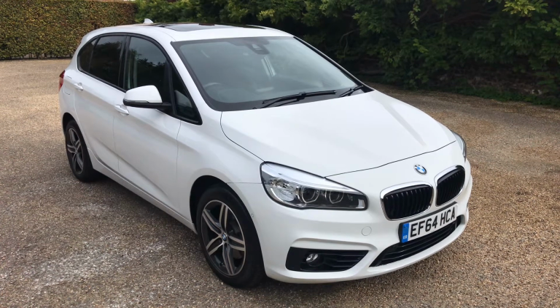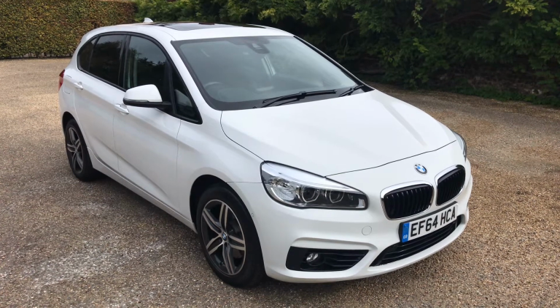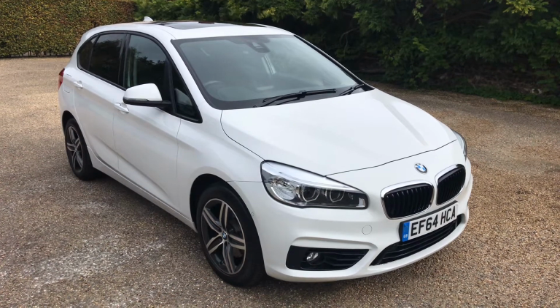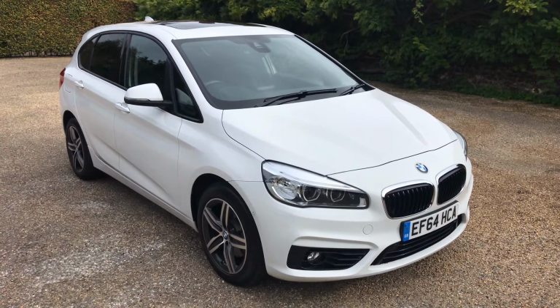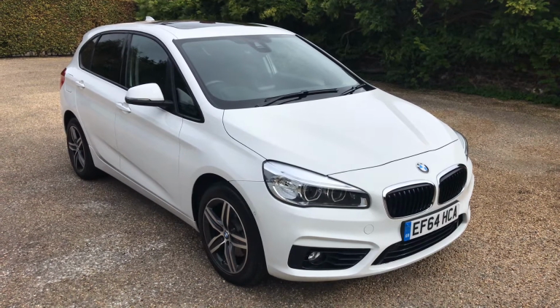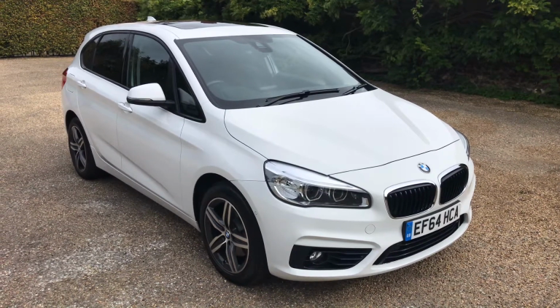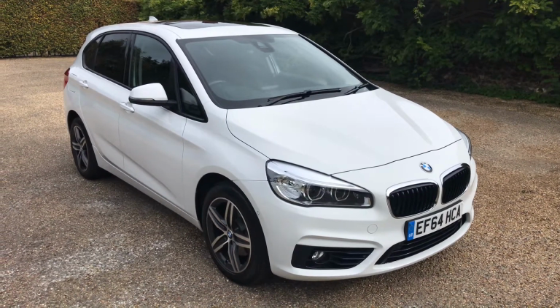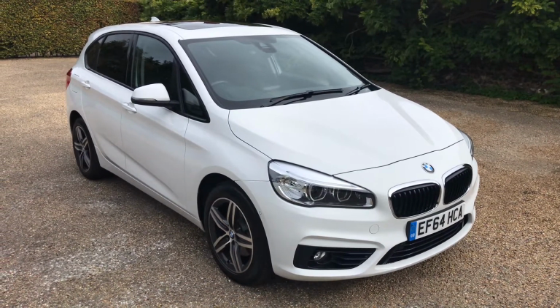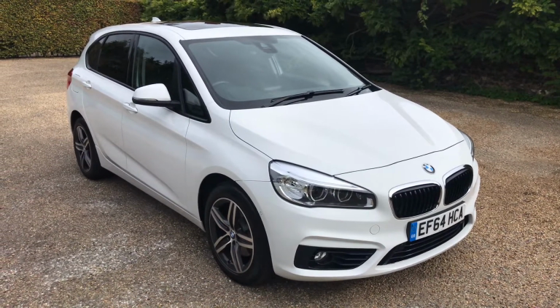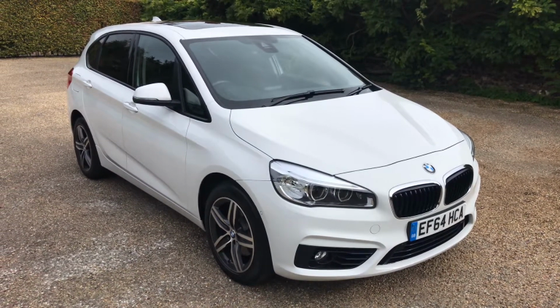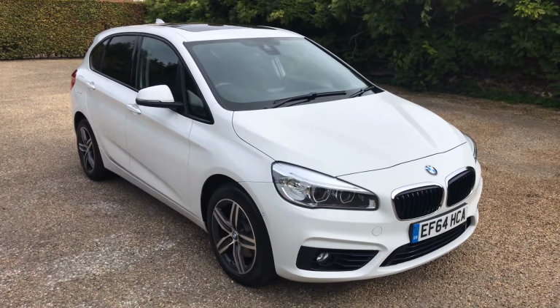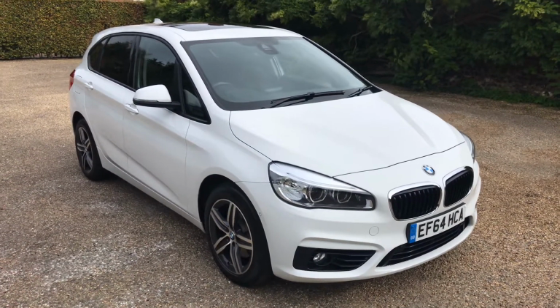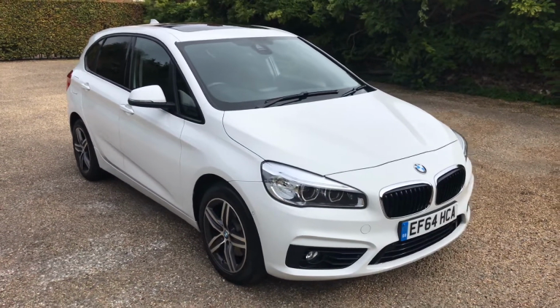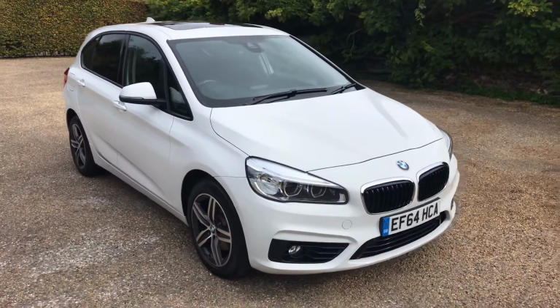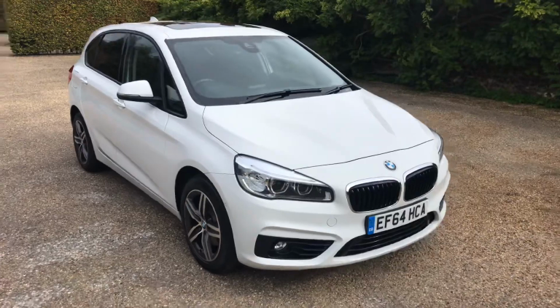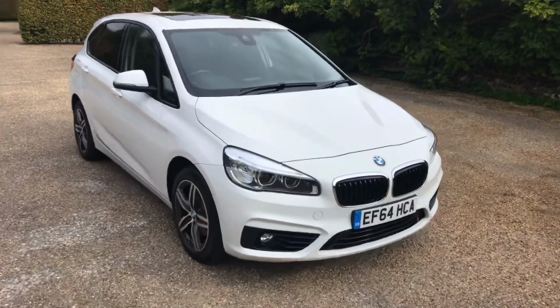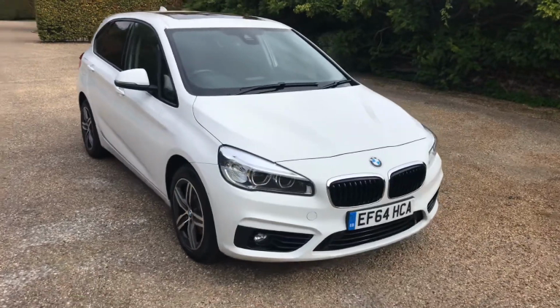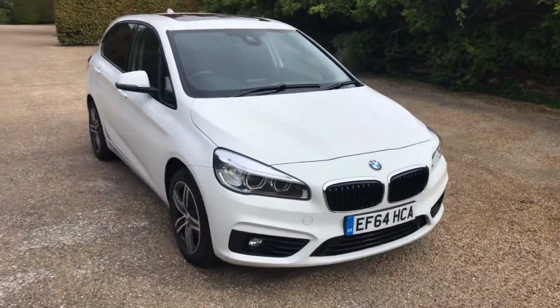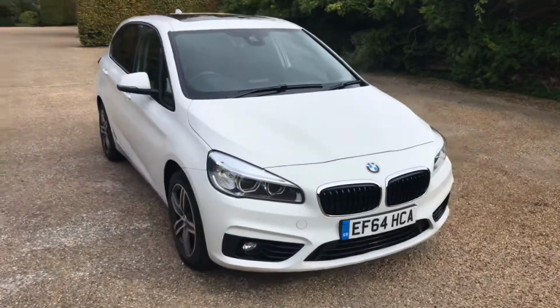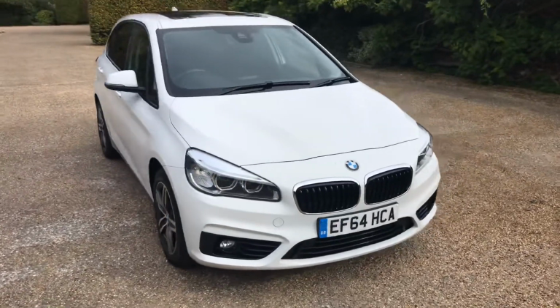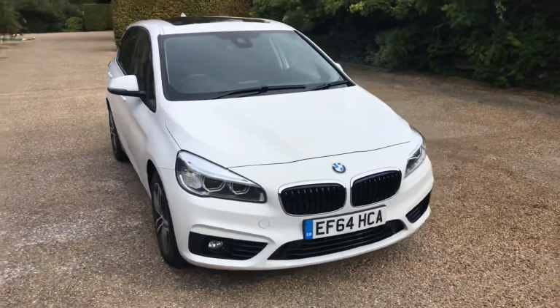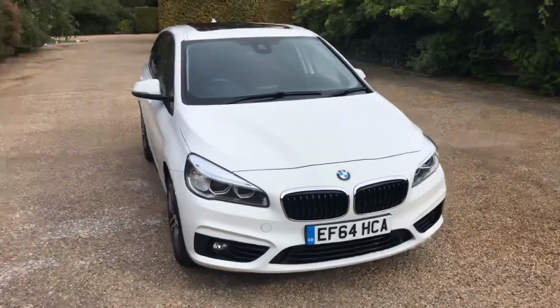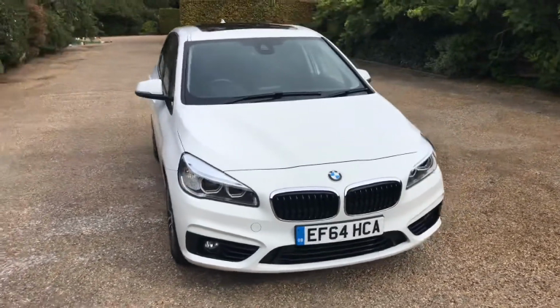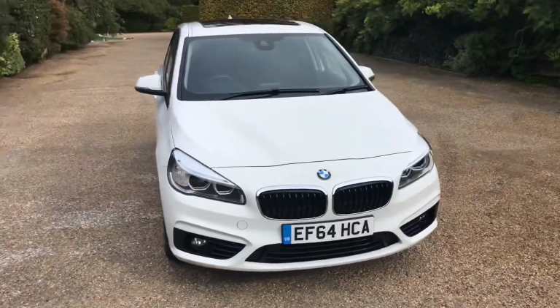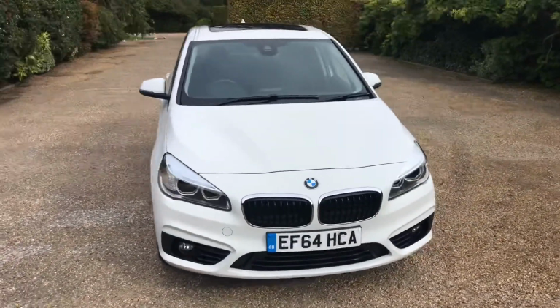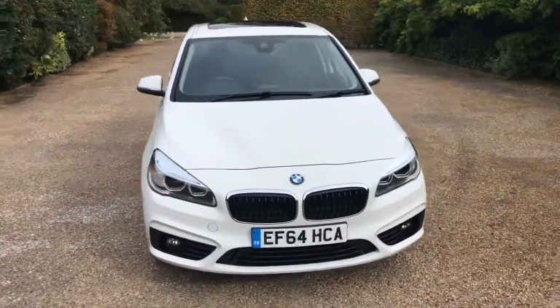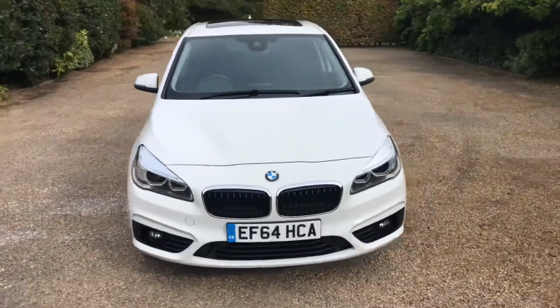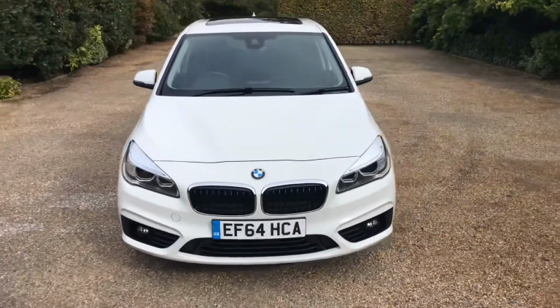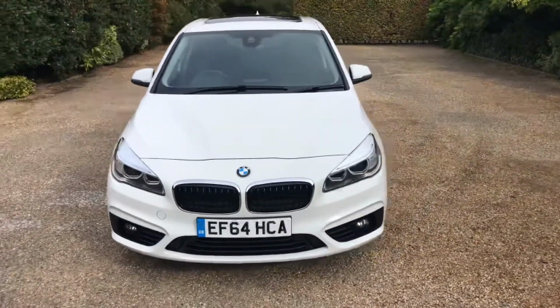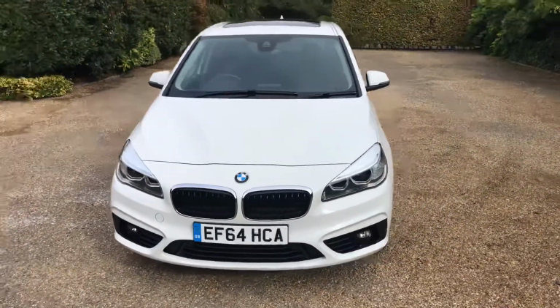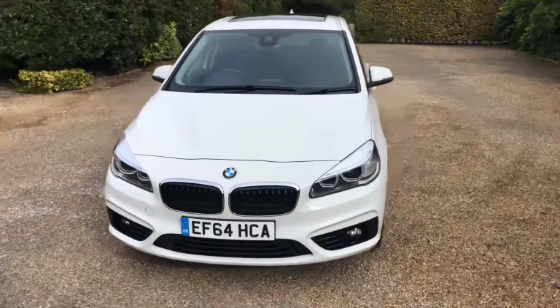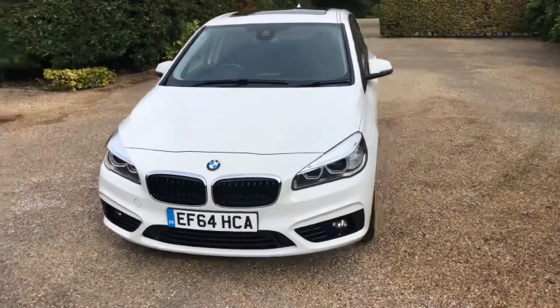Welcome to Elms. Just arrived with us is this stunning BMW 218i Sport Active Tourer.